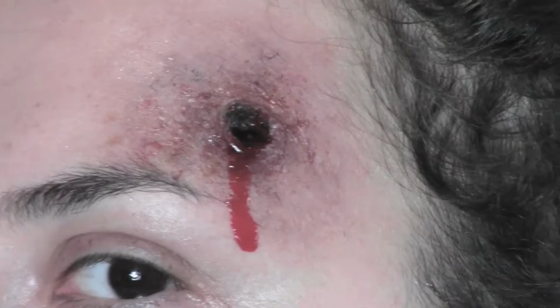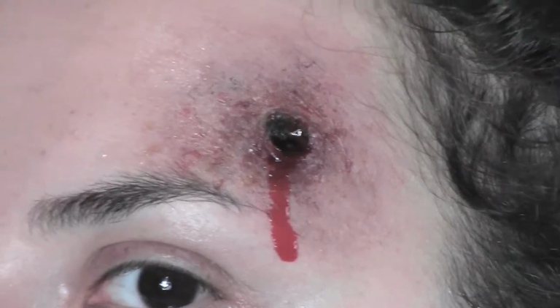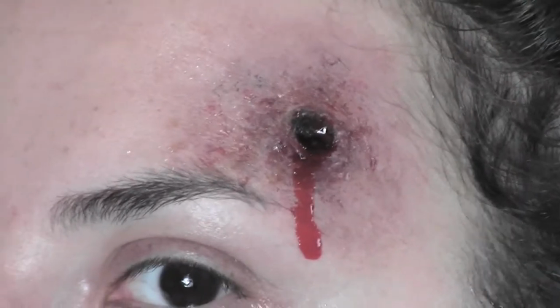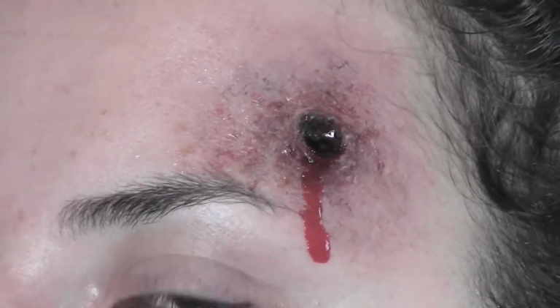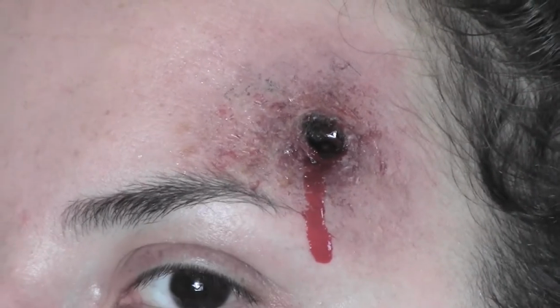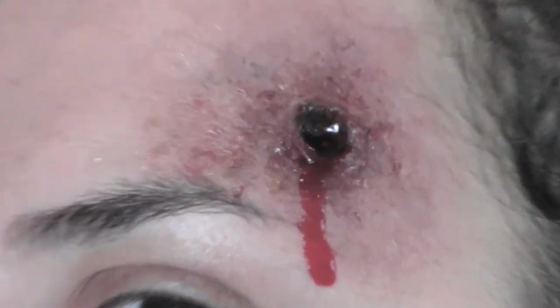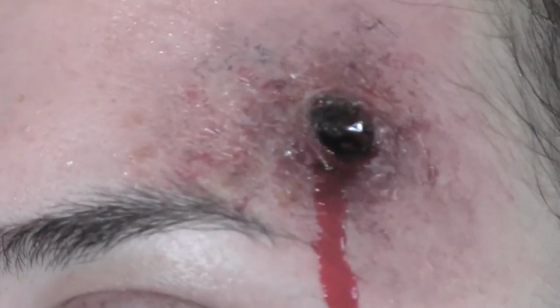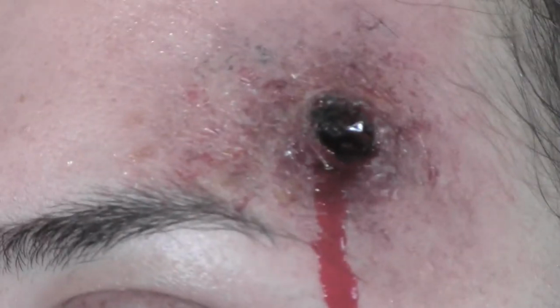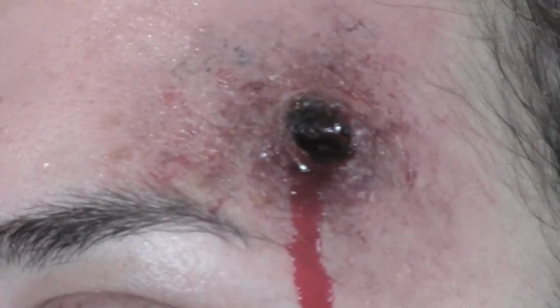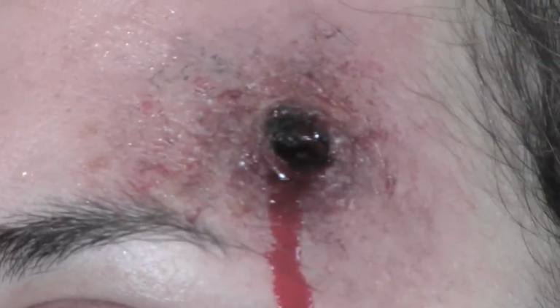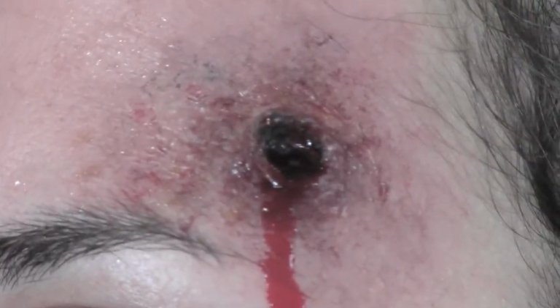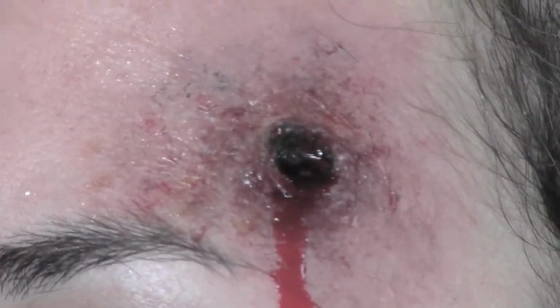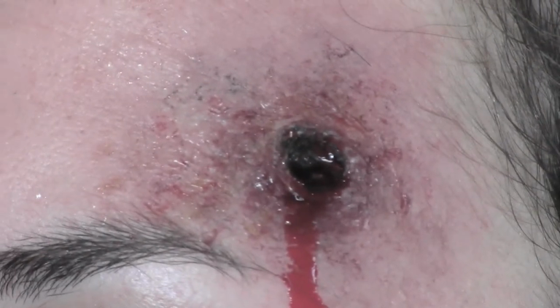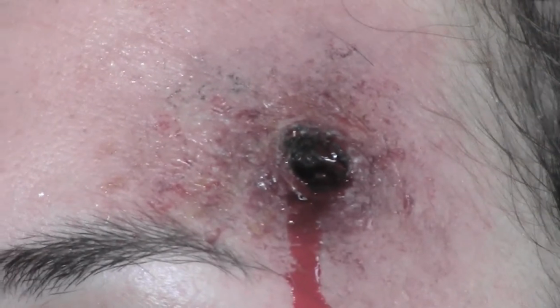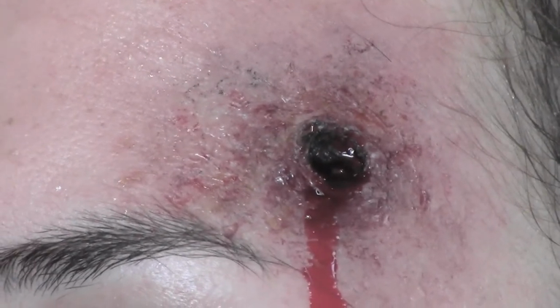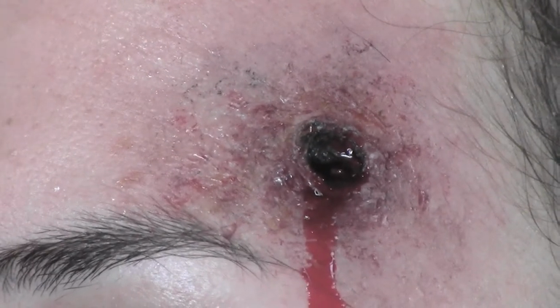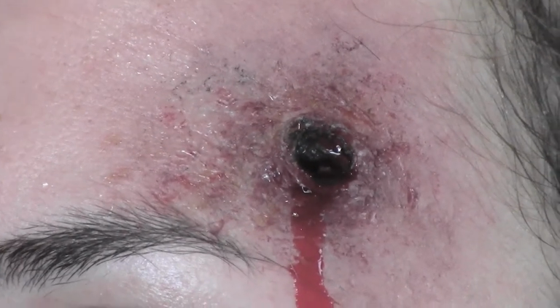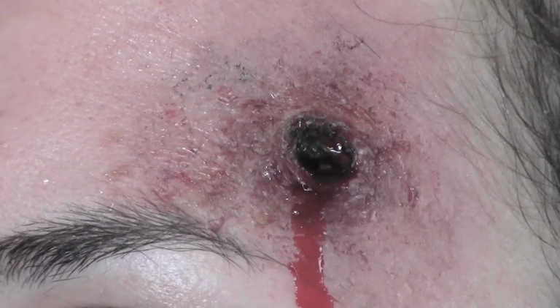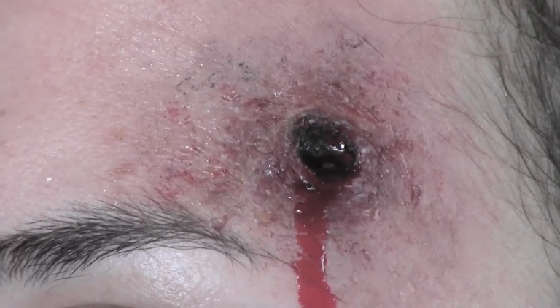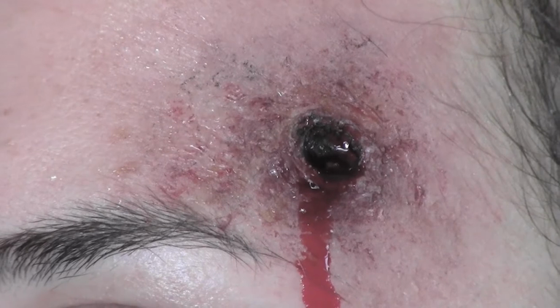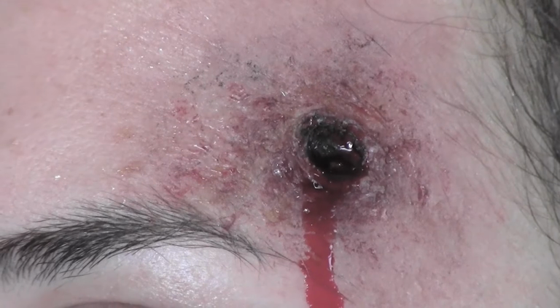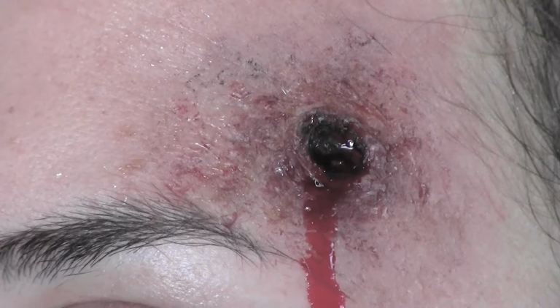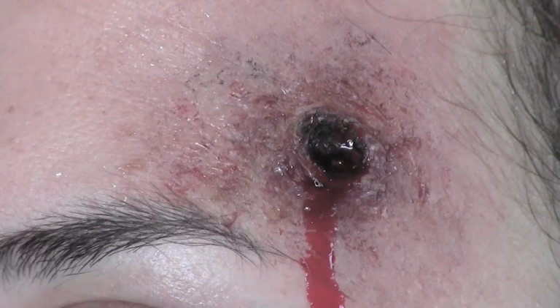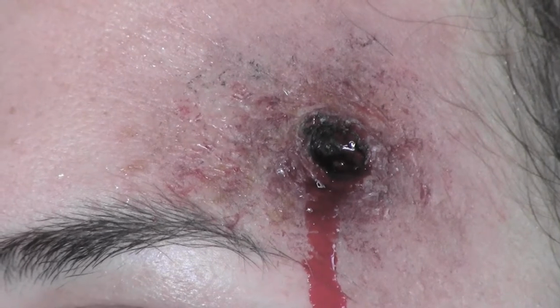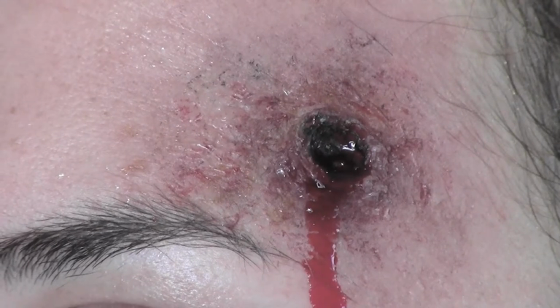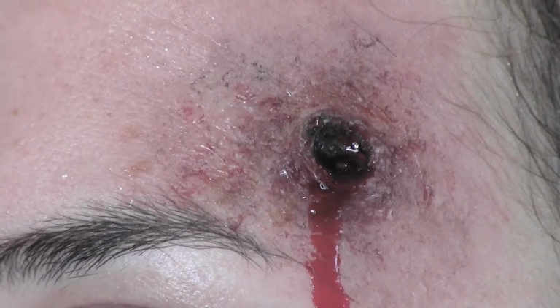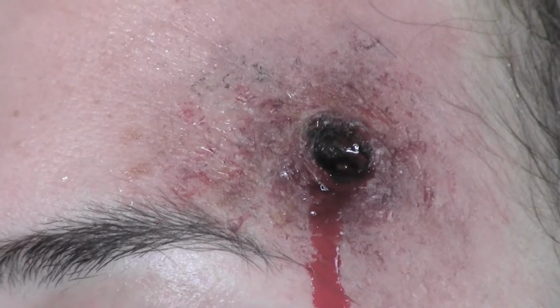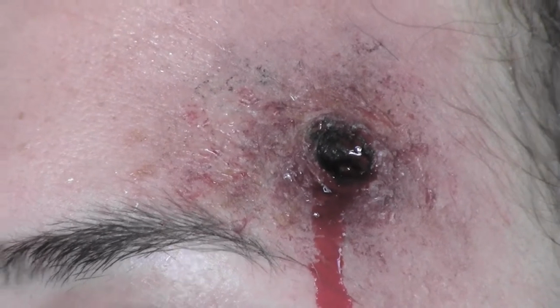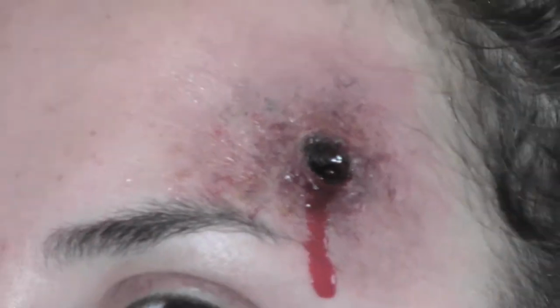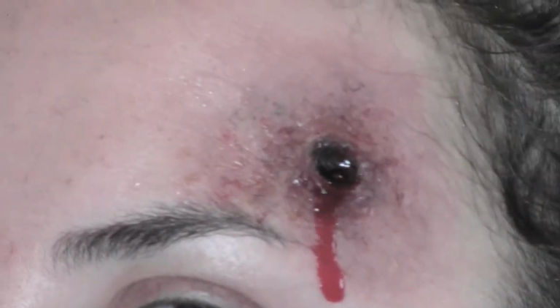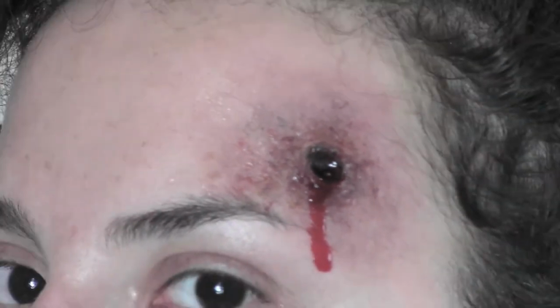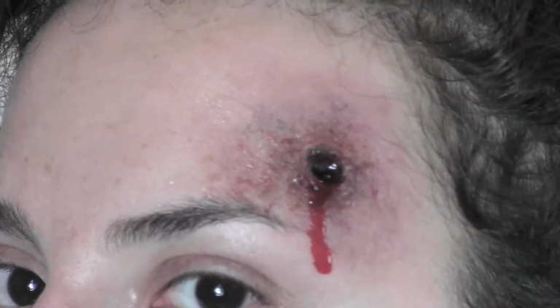That's the finished wound — I hope you like it! If you do, give me a thumbs up, share the video, and don't forget to subscribe. Thank you for watching and I'll see you in the next video!